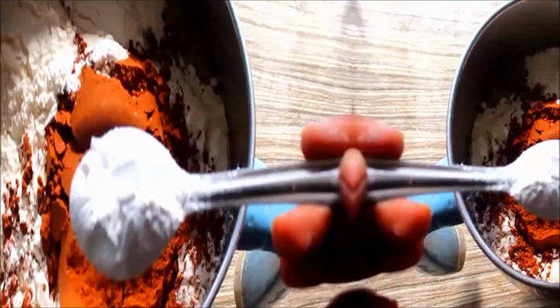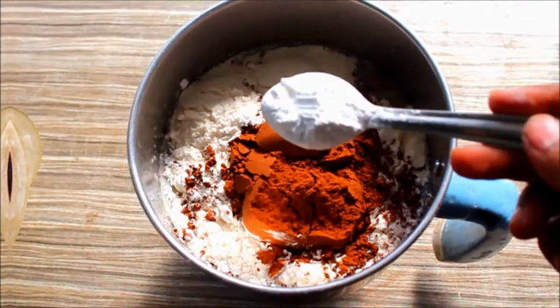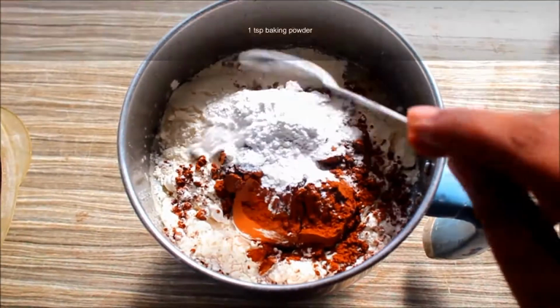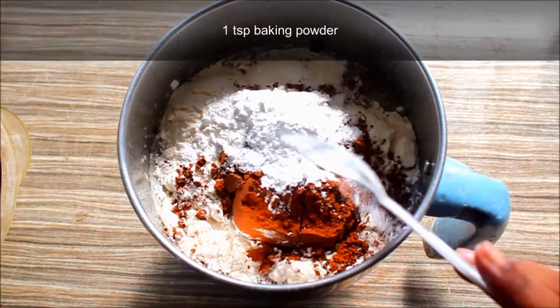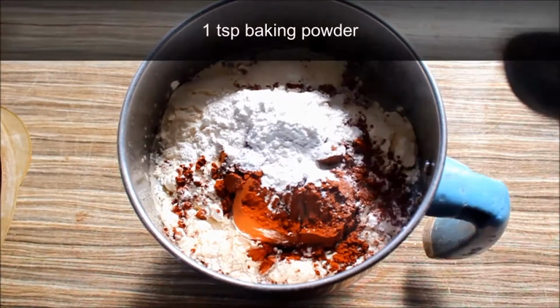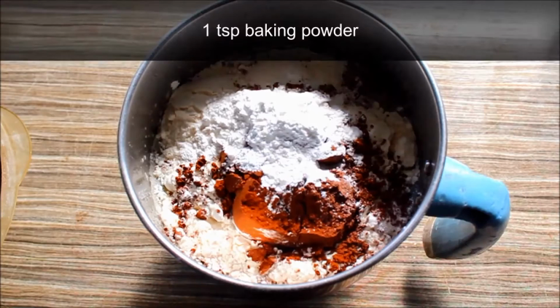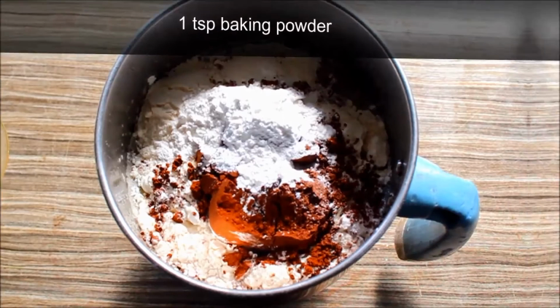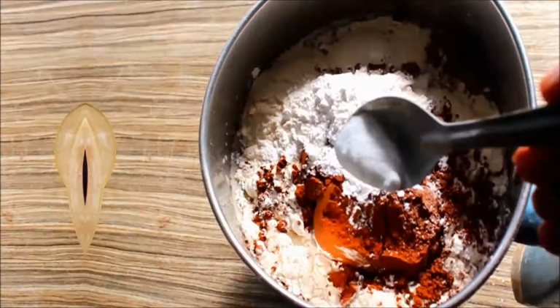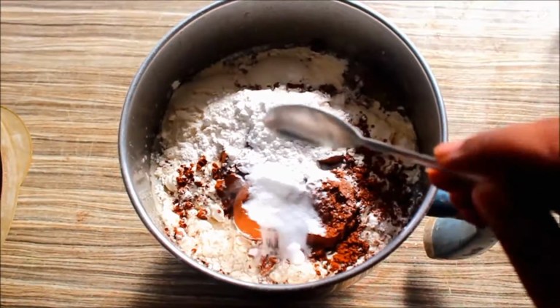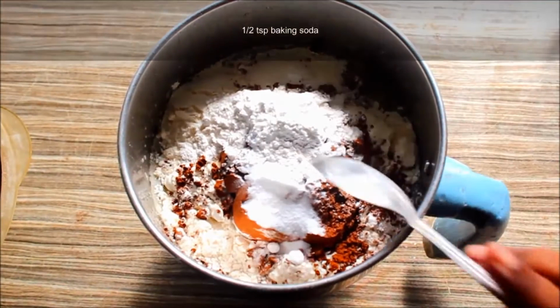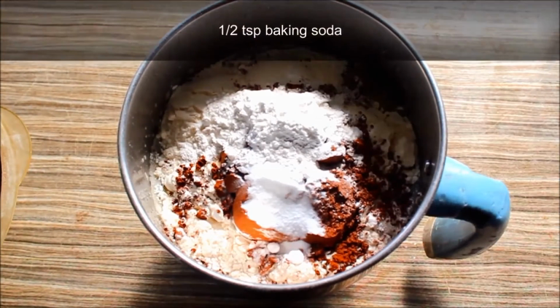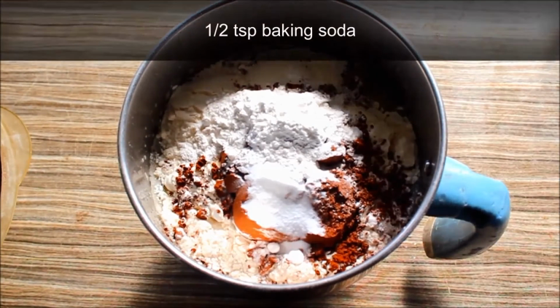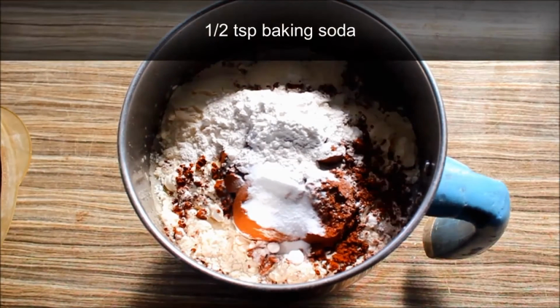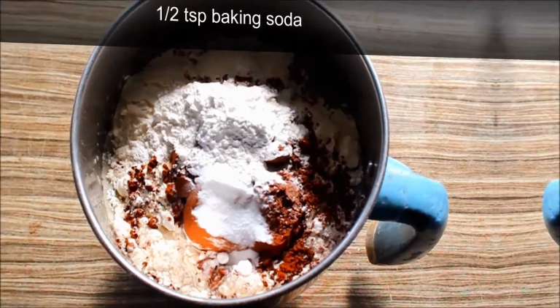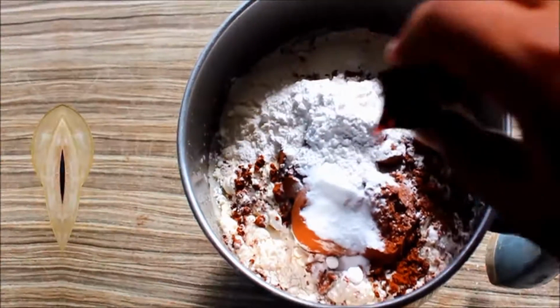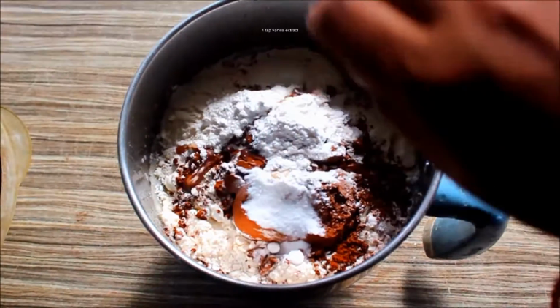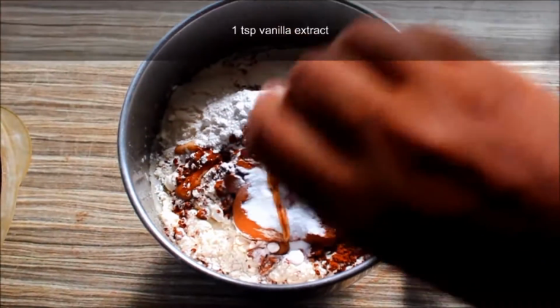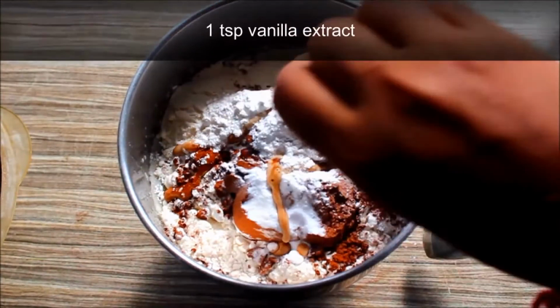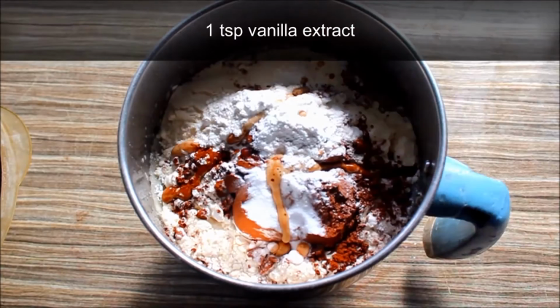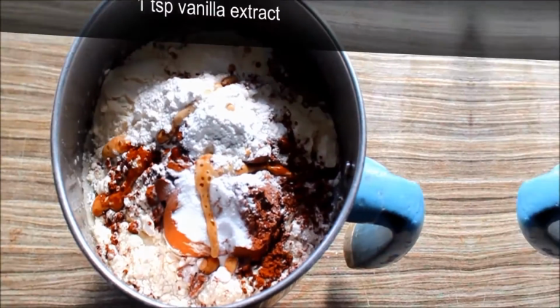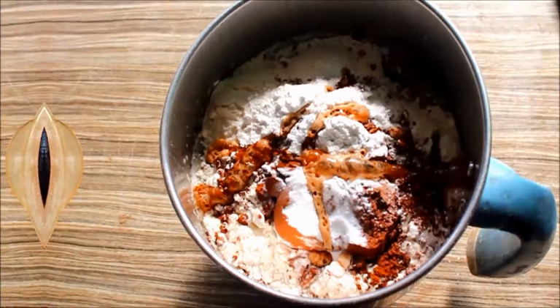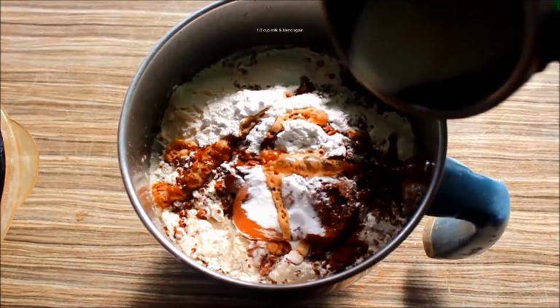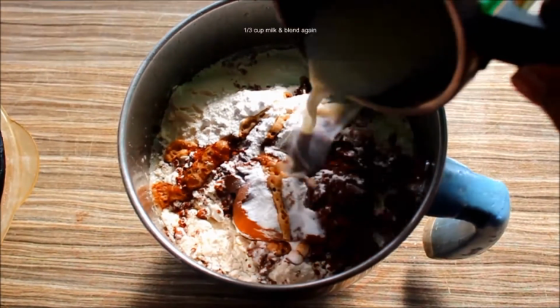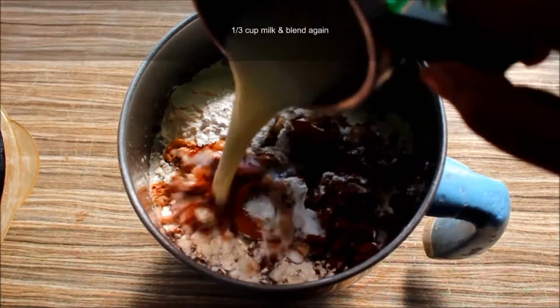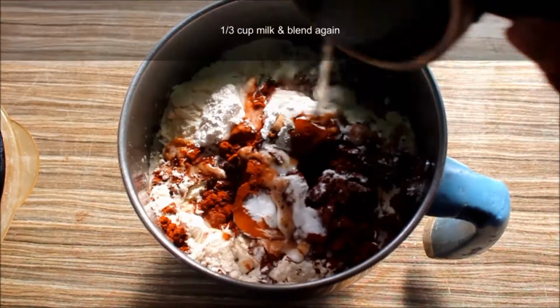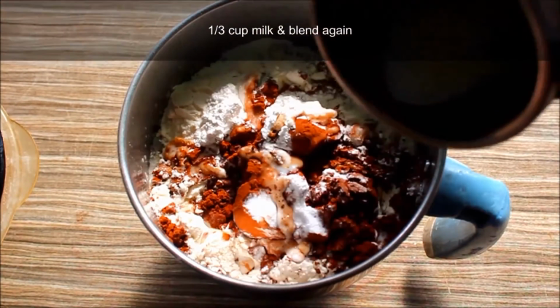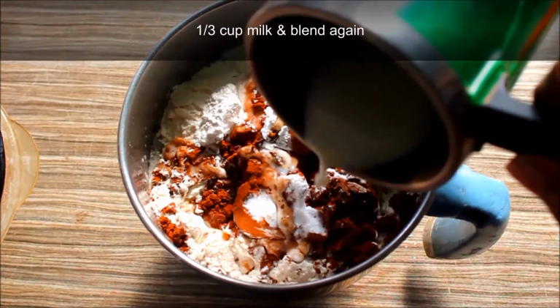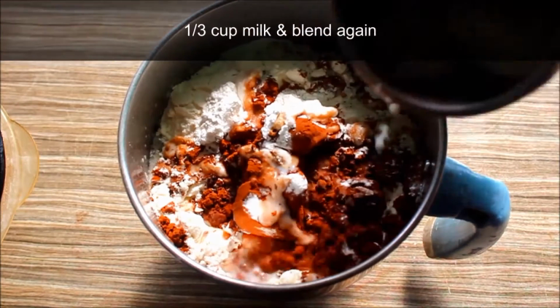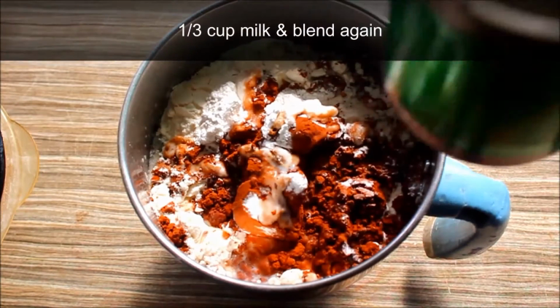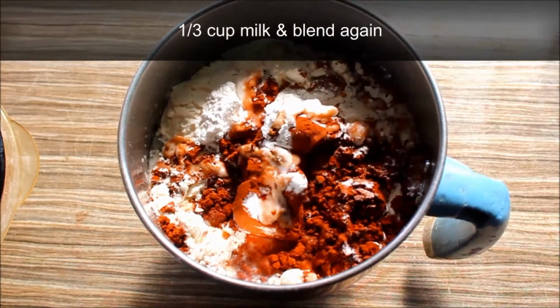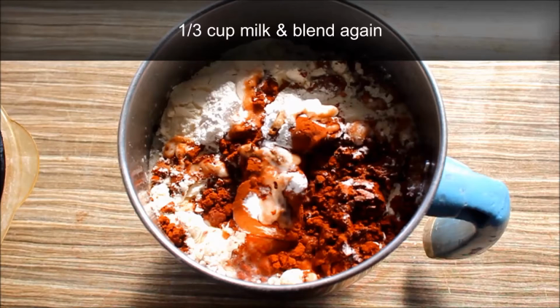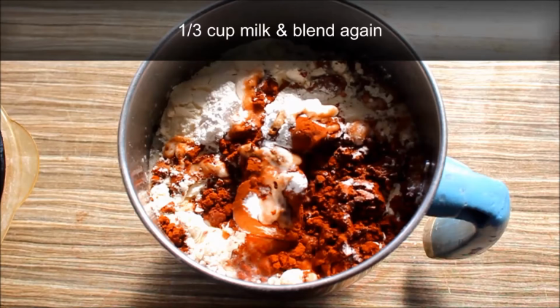1 teaspoon baking powder, 1 teaspoon baking soda, 1 teaspoon vanilla extract, 1 by 3 cup, 1 teaspoon nafta.